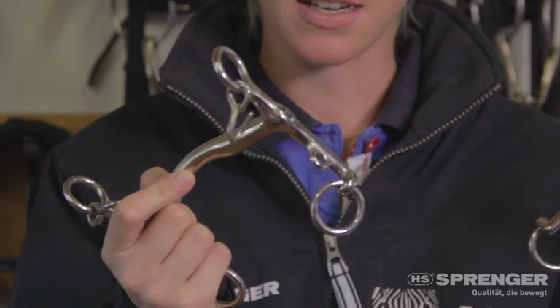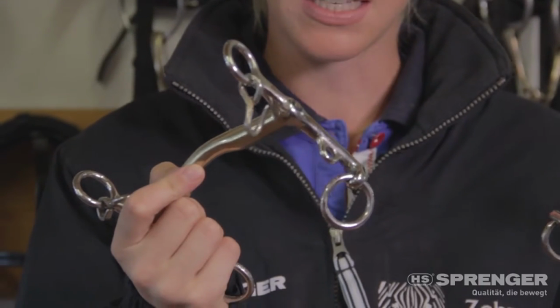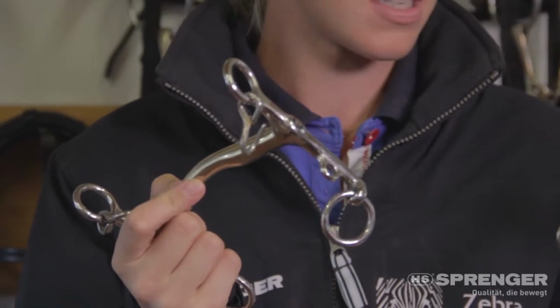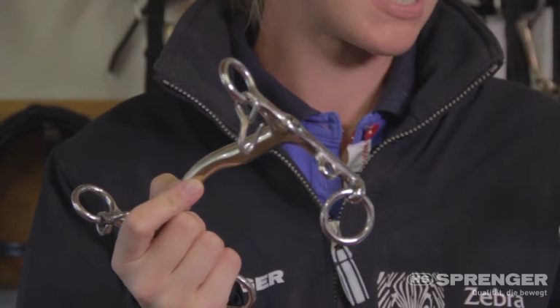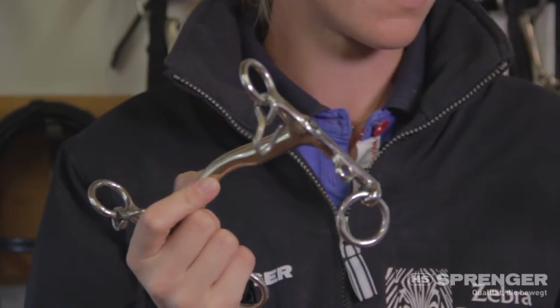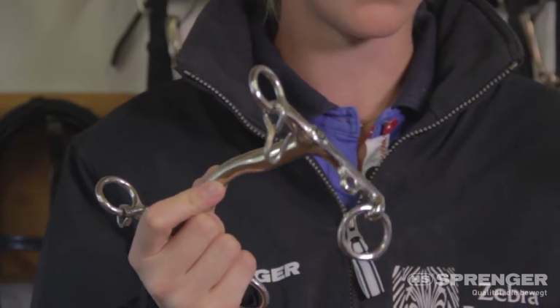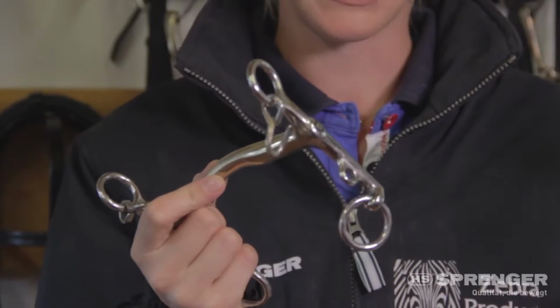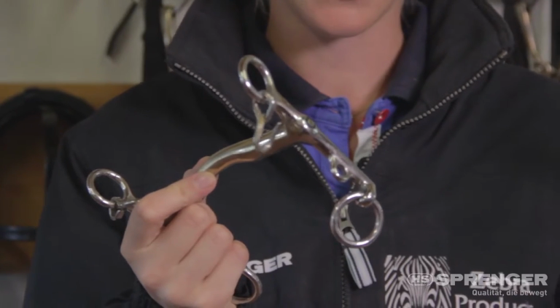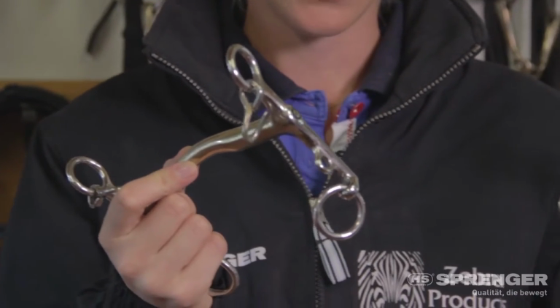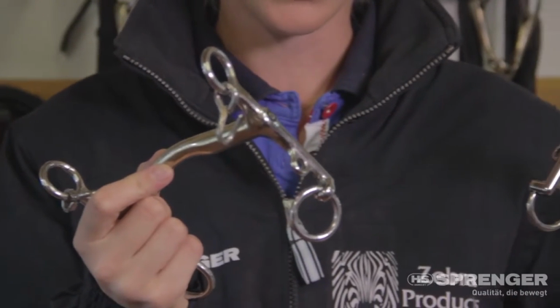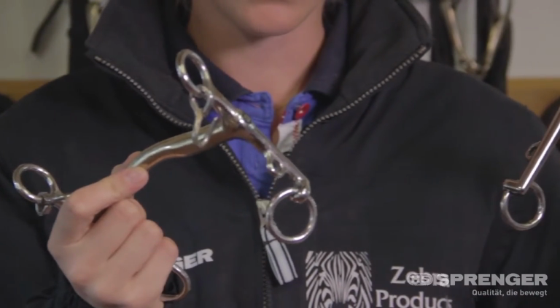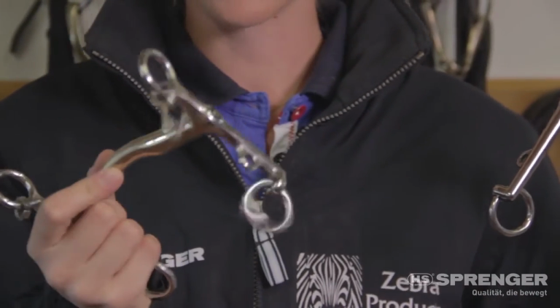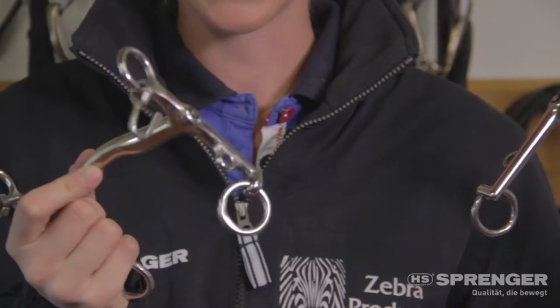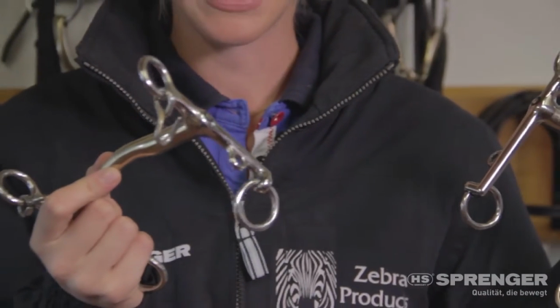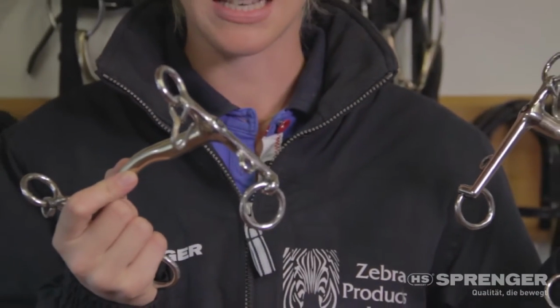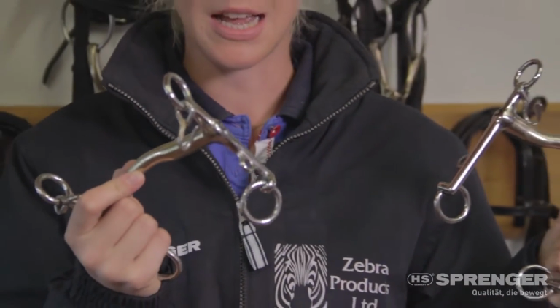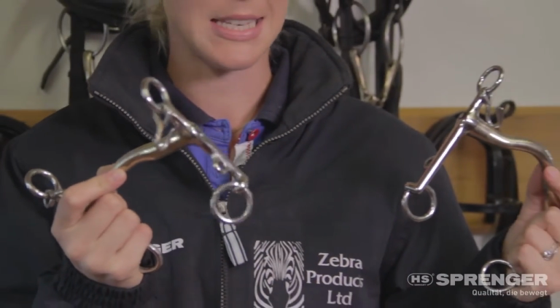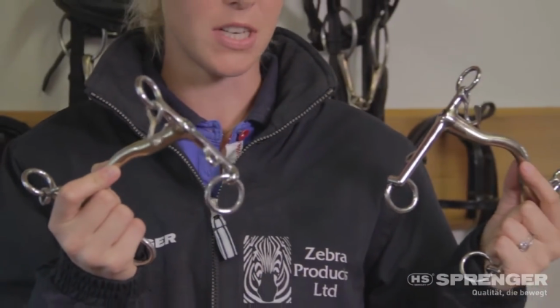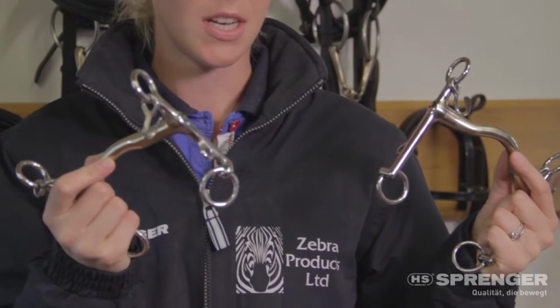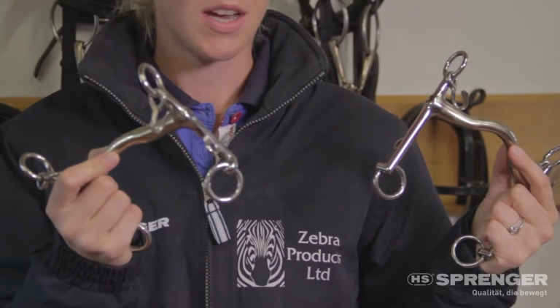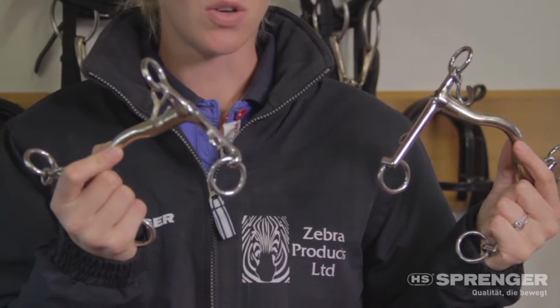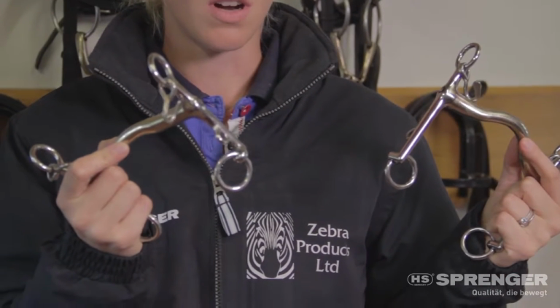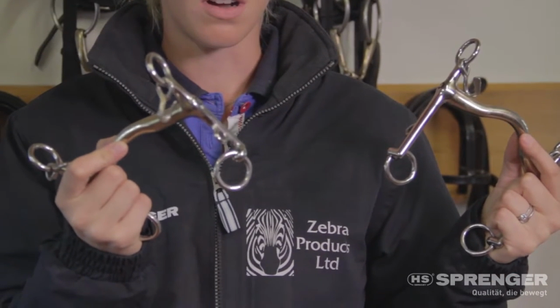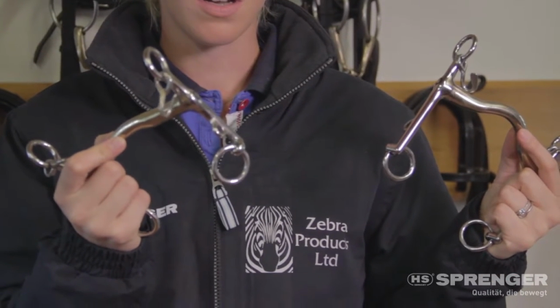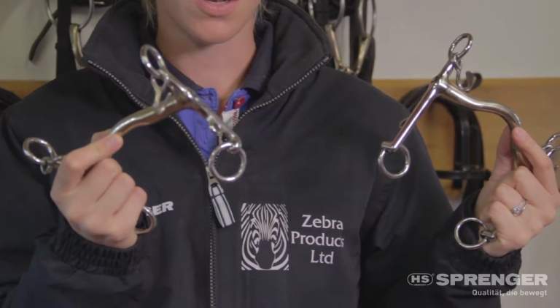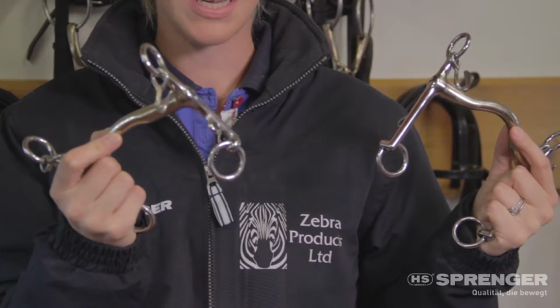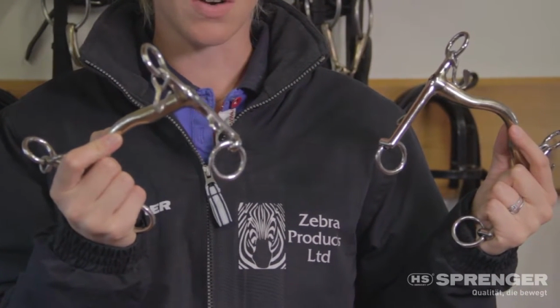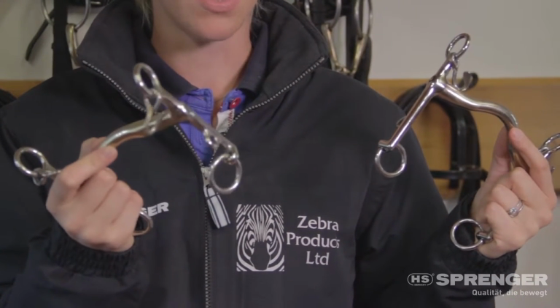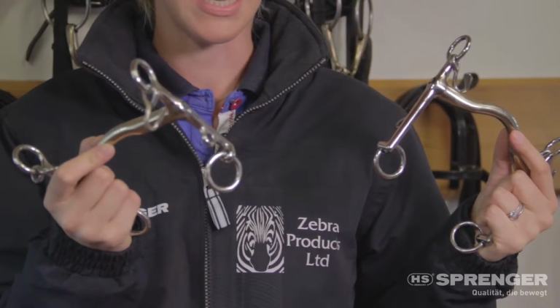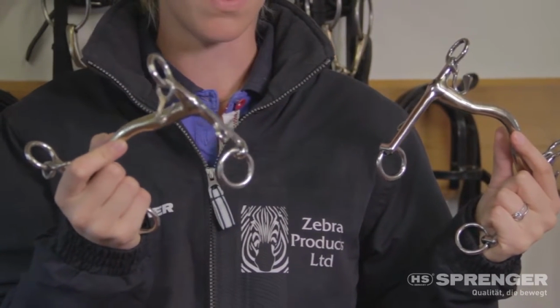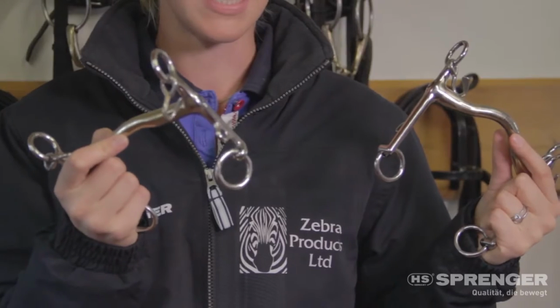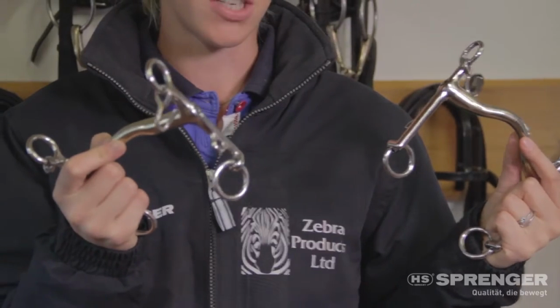The main difference for the horse is, although the short shank has less leverage, you are in direct contact with its action.